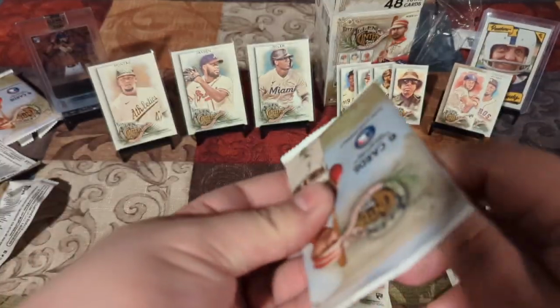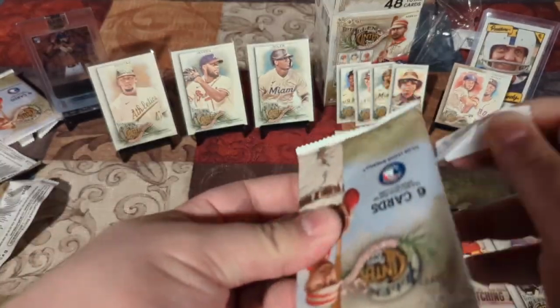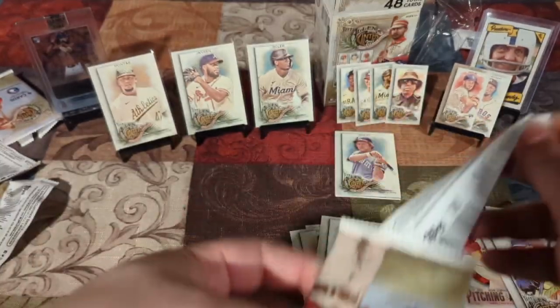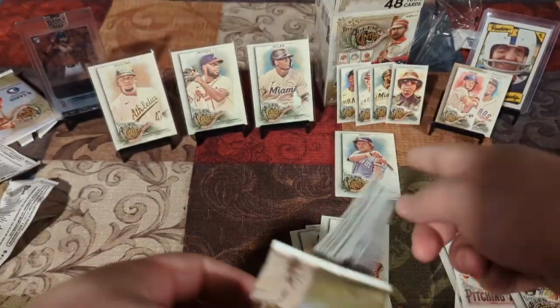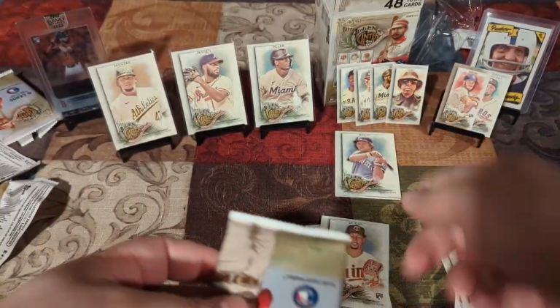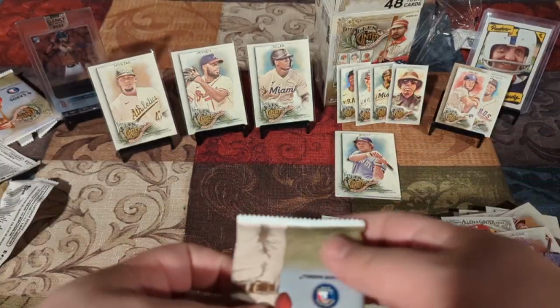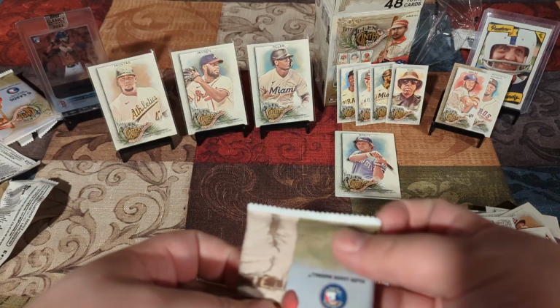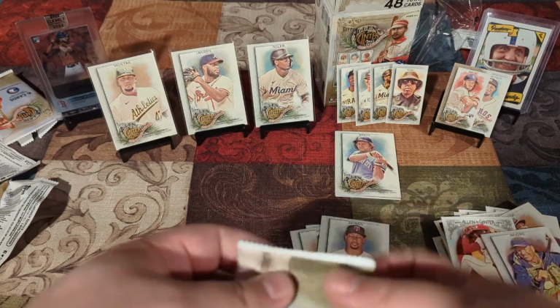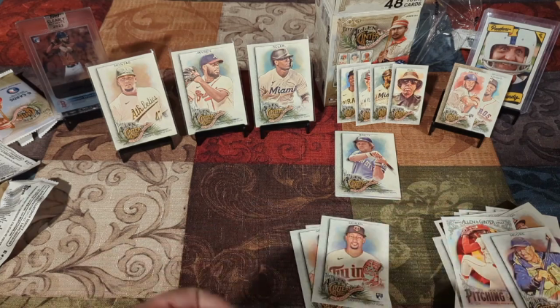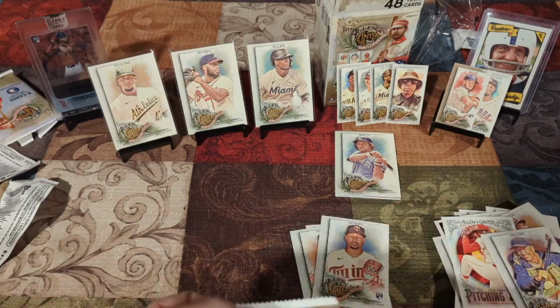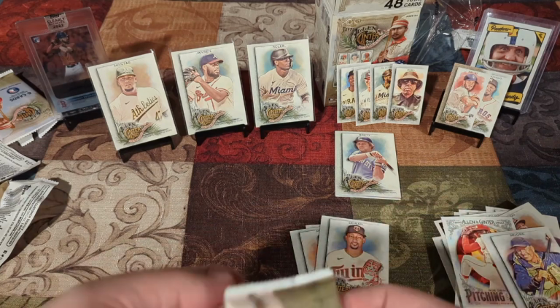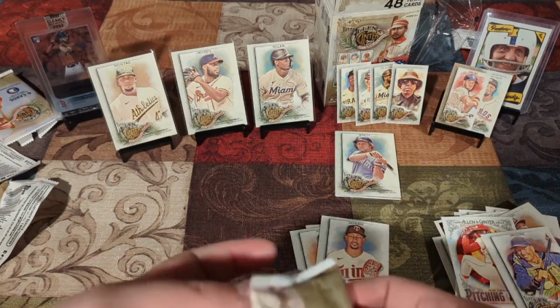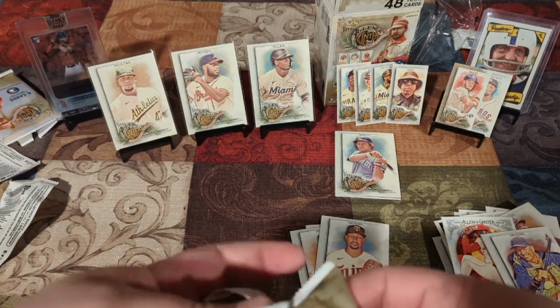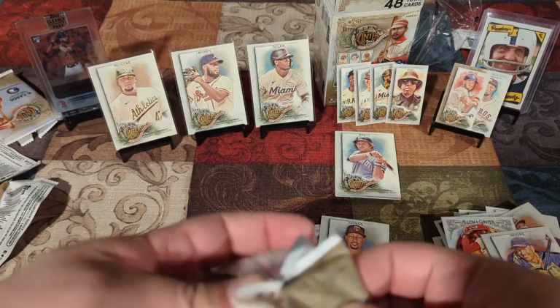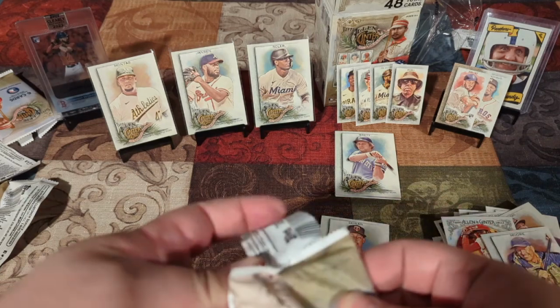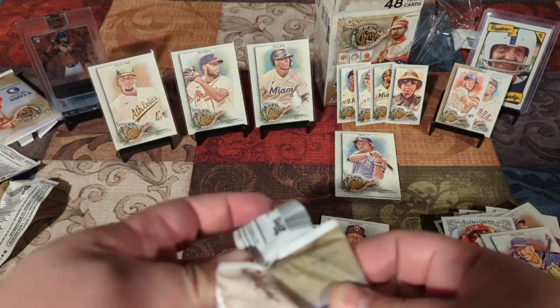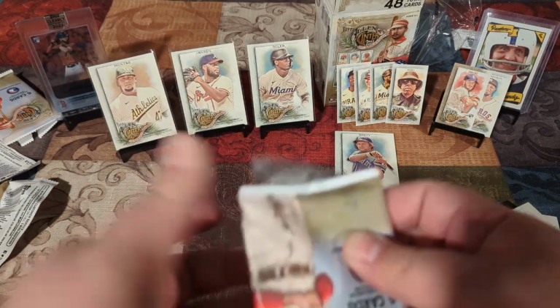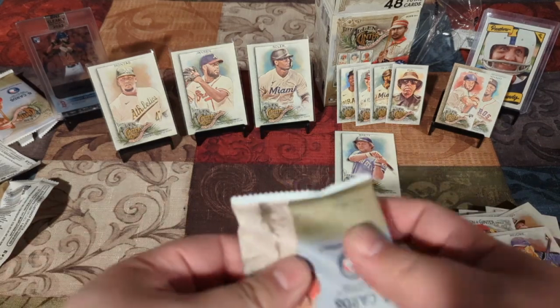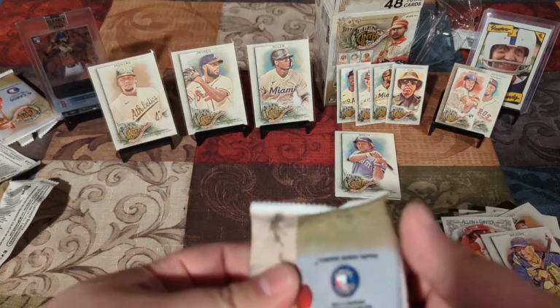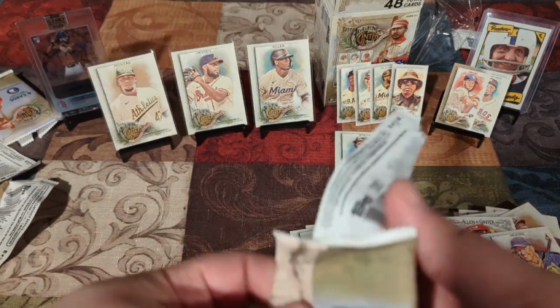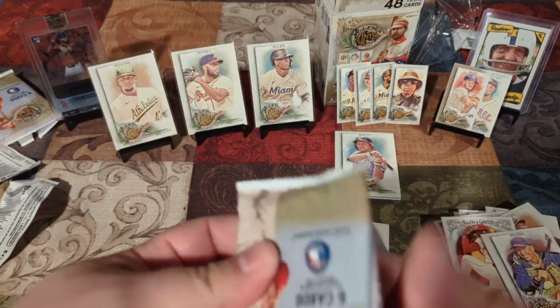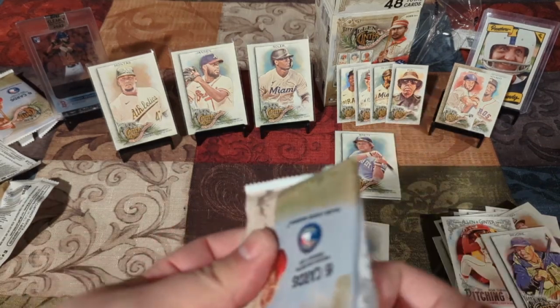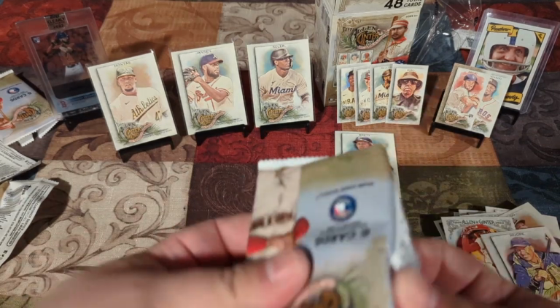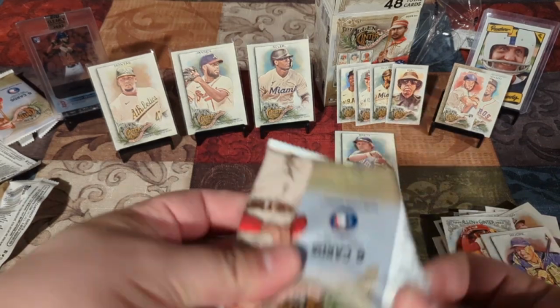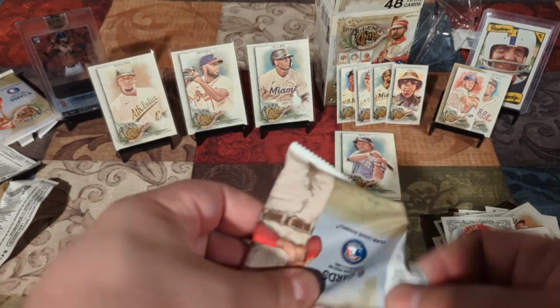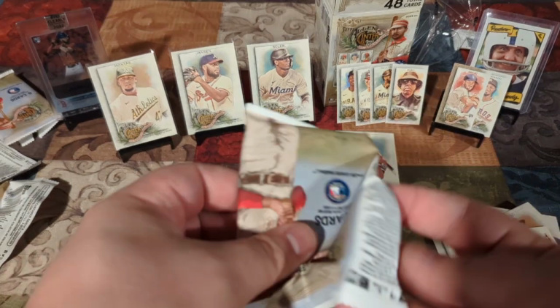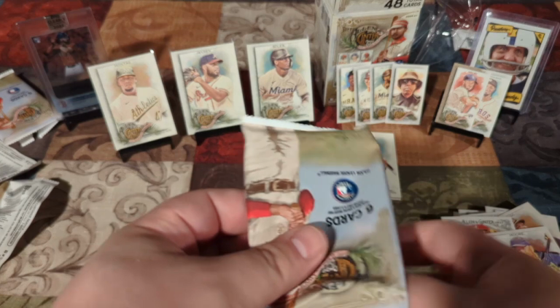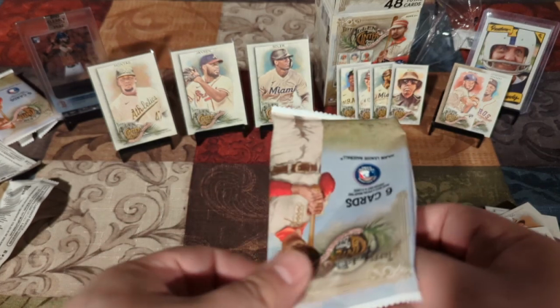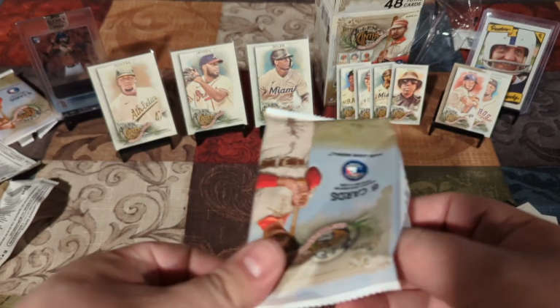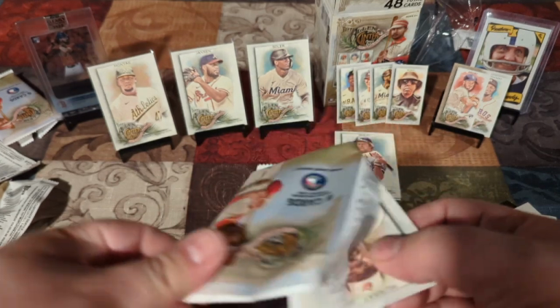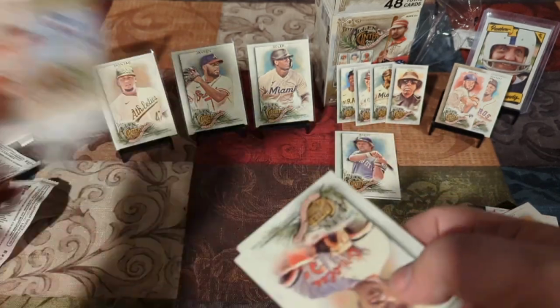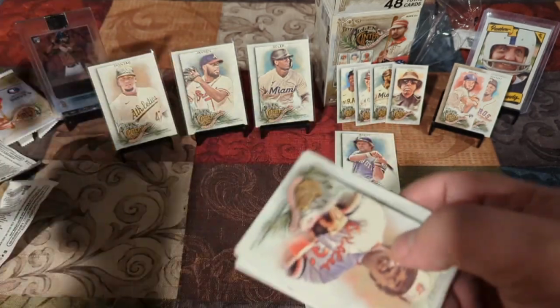Last pack, and then we reveal what we got. So far, nothing too crazy — more short prints though, which is always cool.